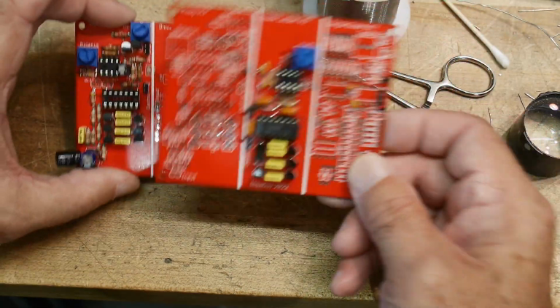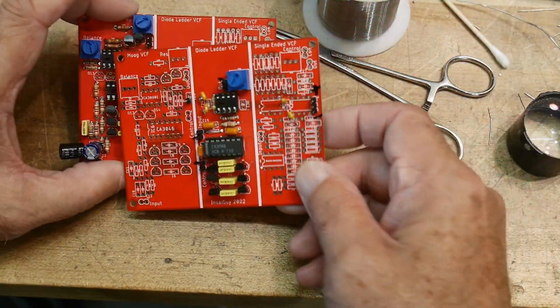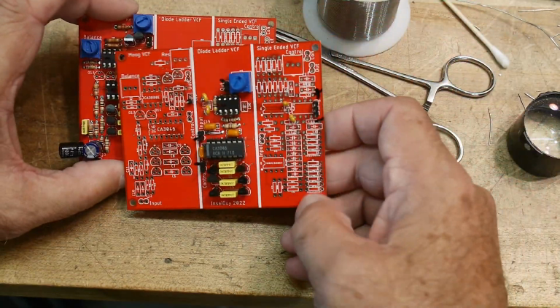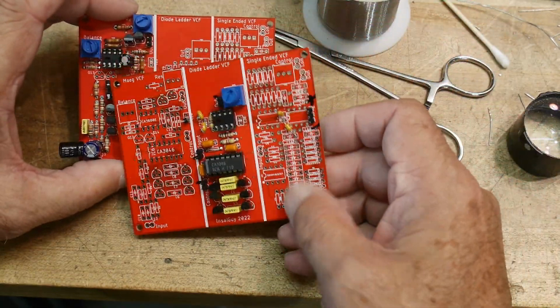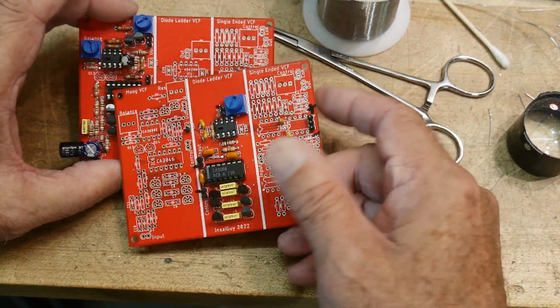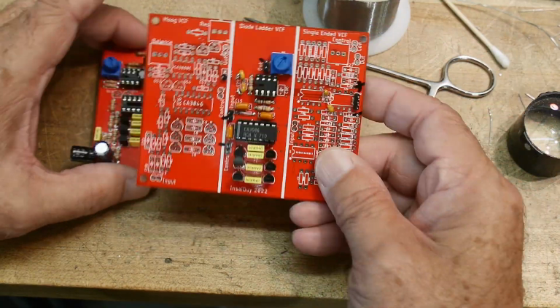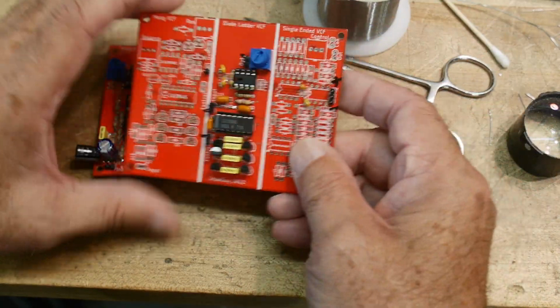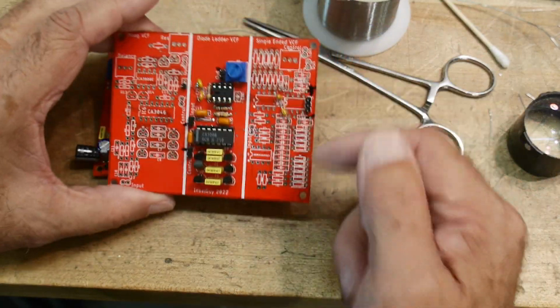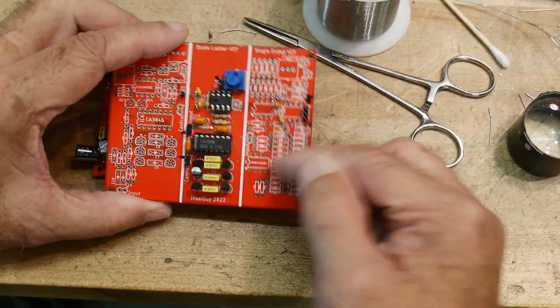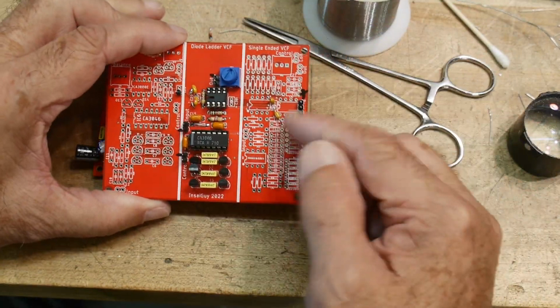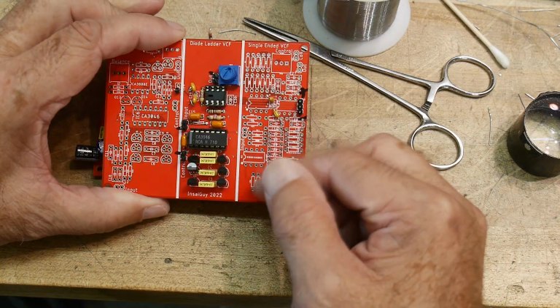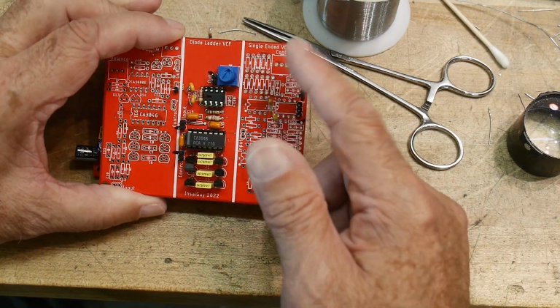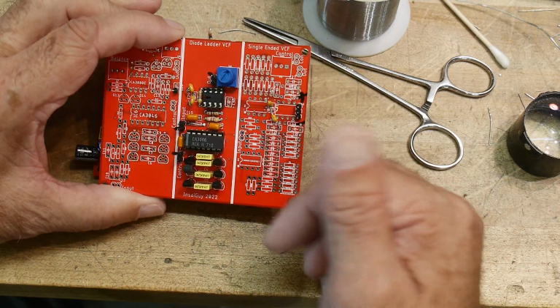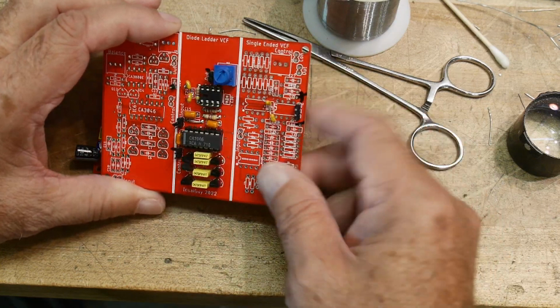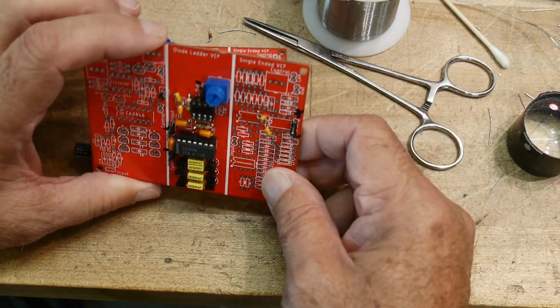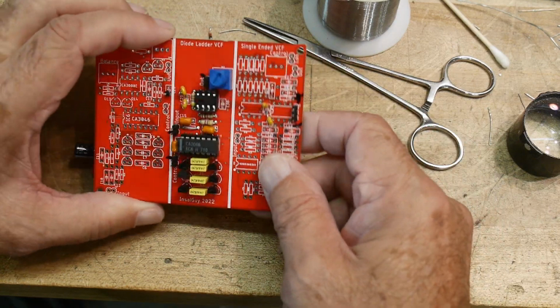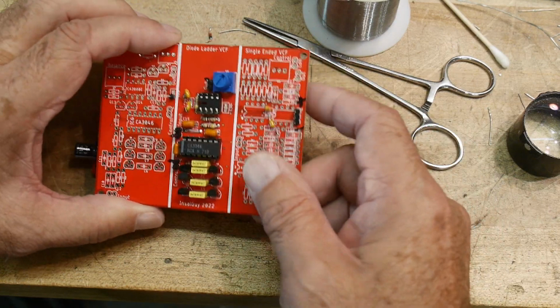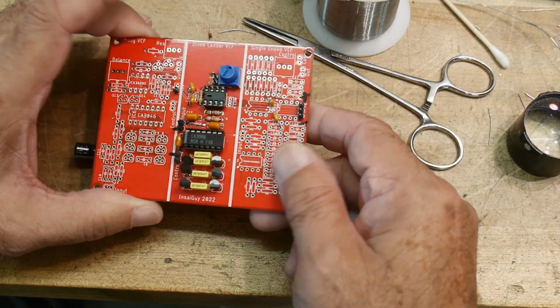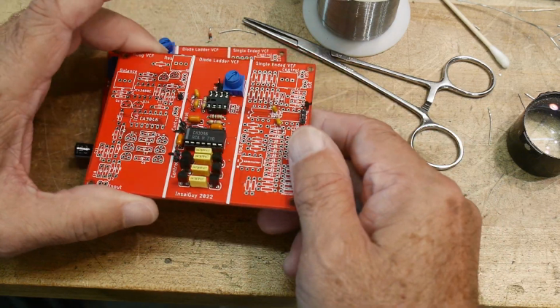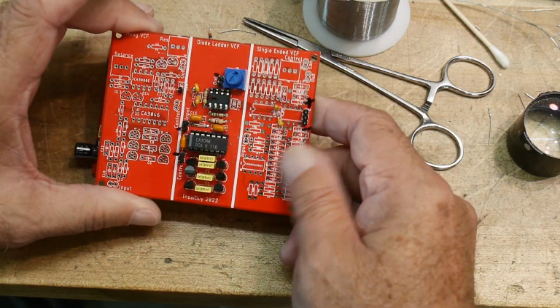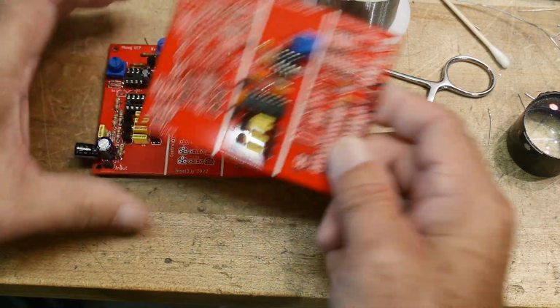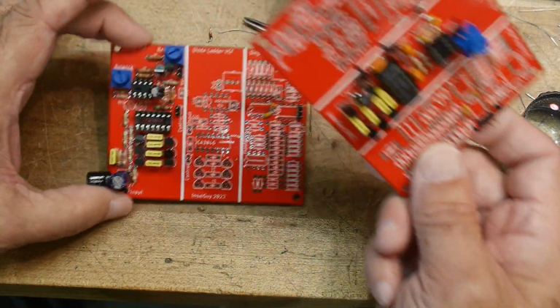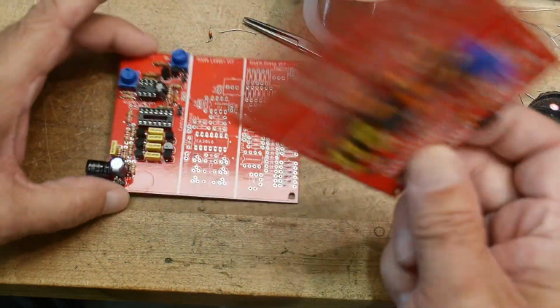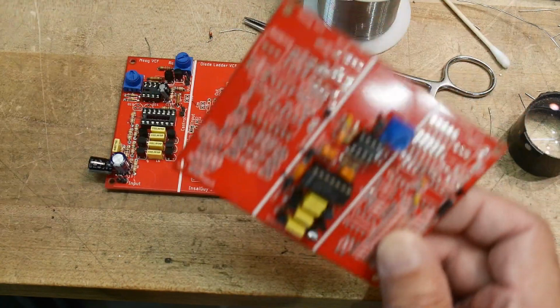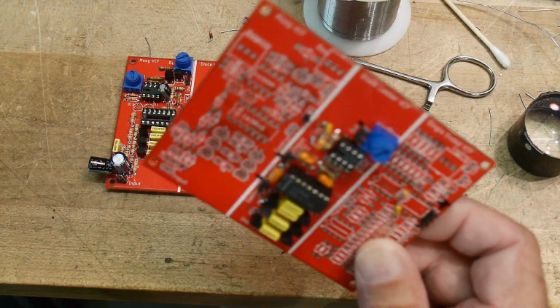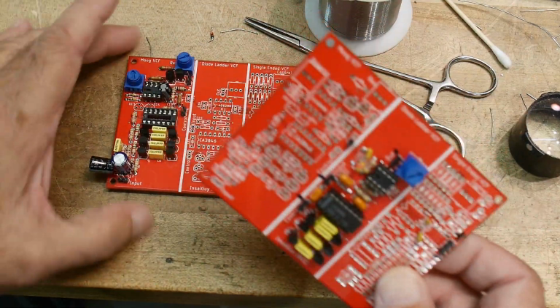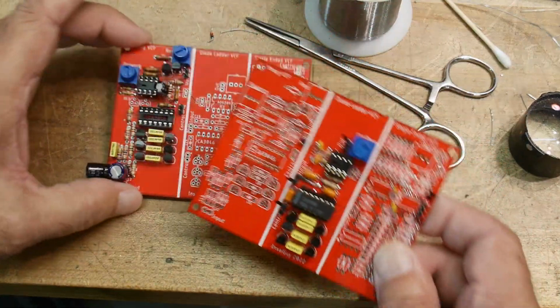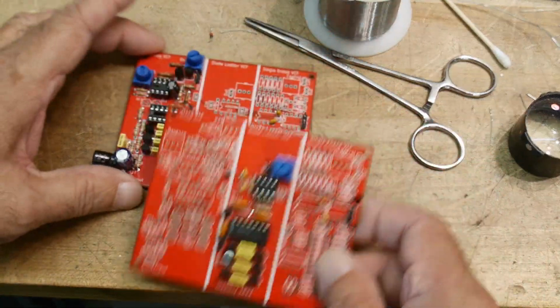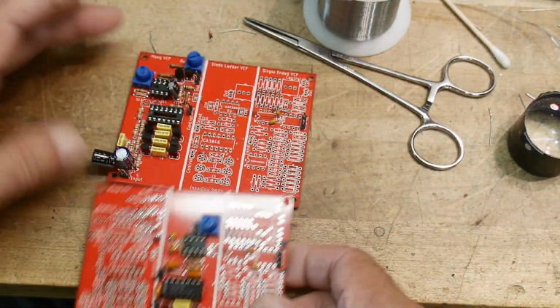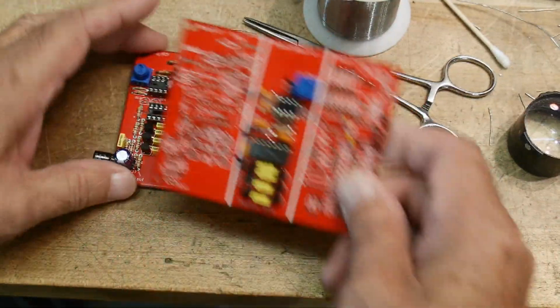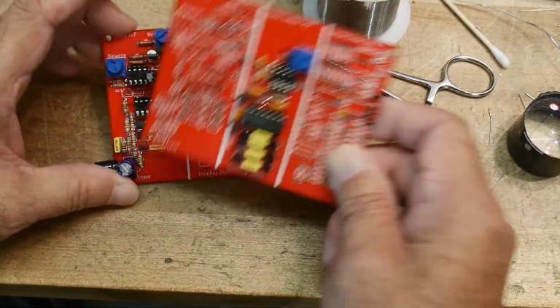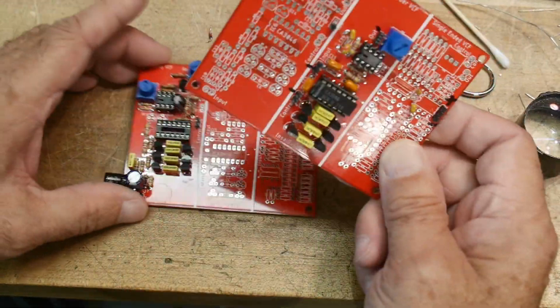I haven't done the version with all the diodes yet. The more and more I think about this filter, I'm not a big fan any longer. So I might just skip that one. I'll probably load it up someday, but right now I'm really interested in these two filters.